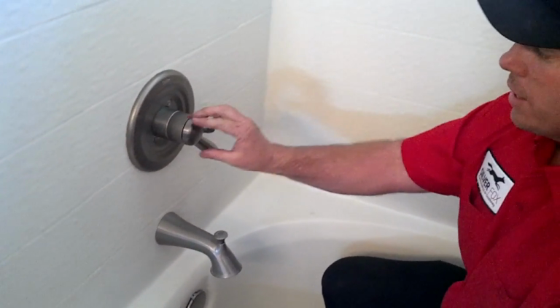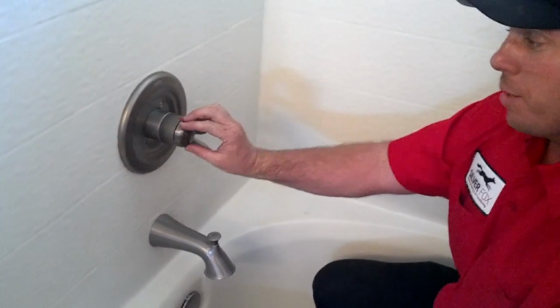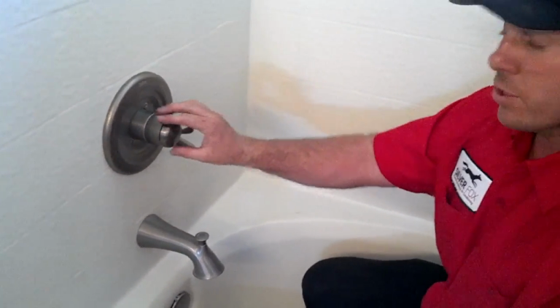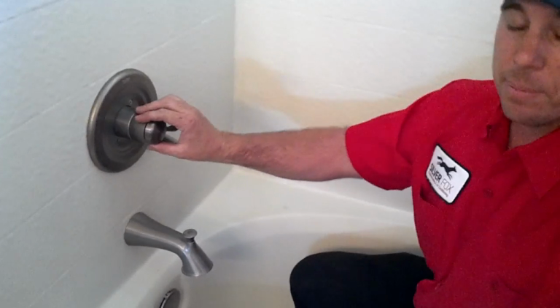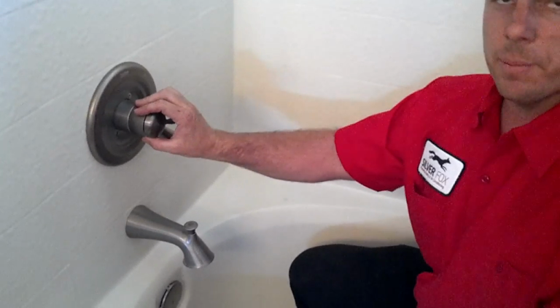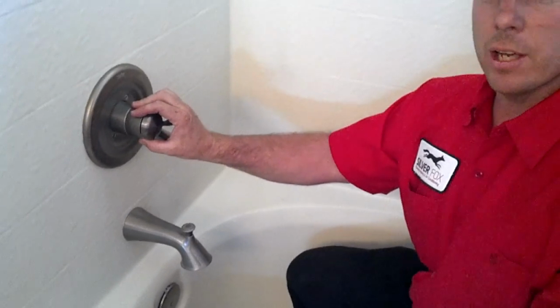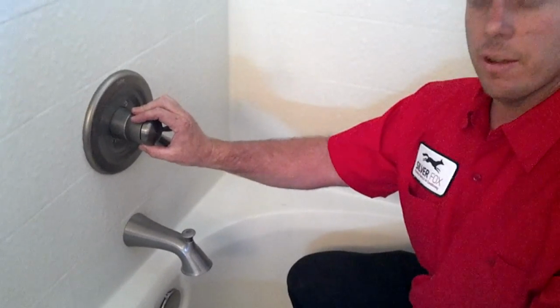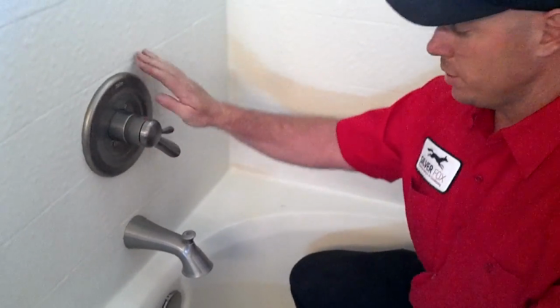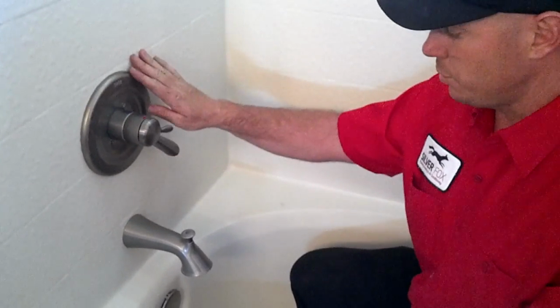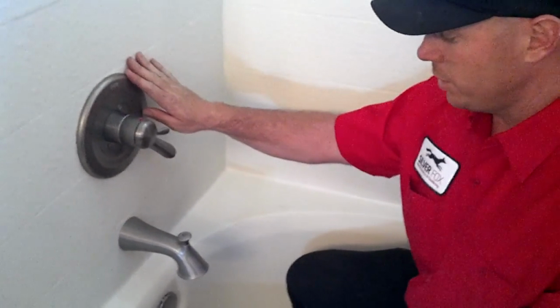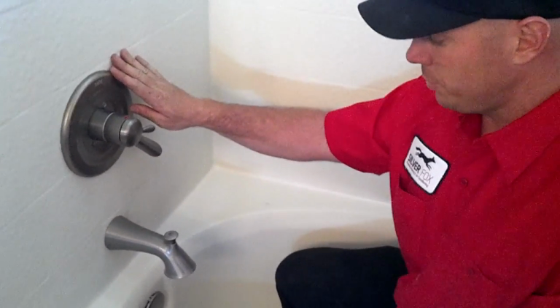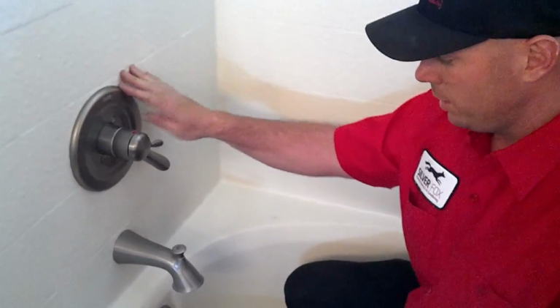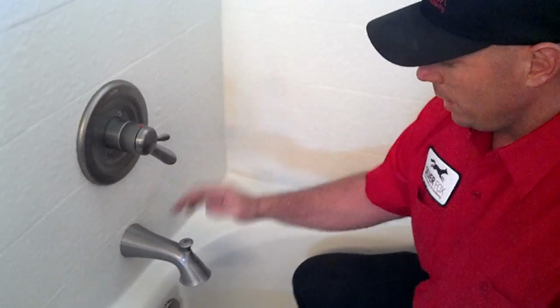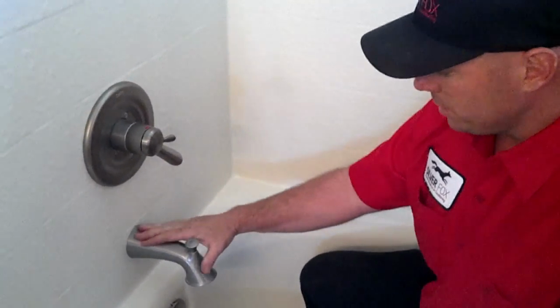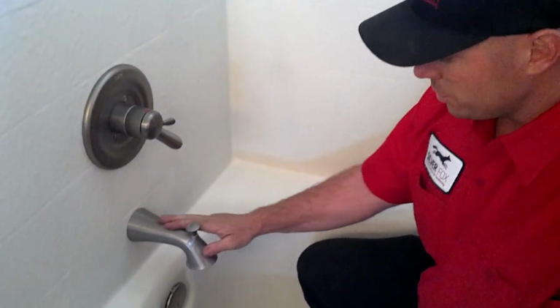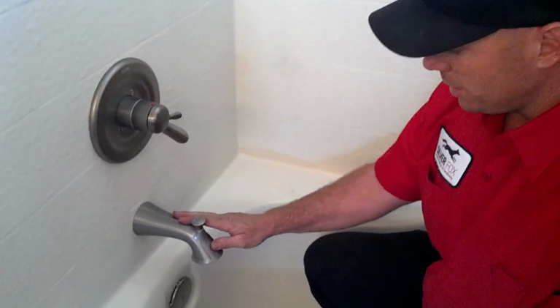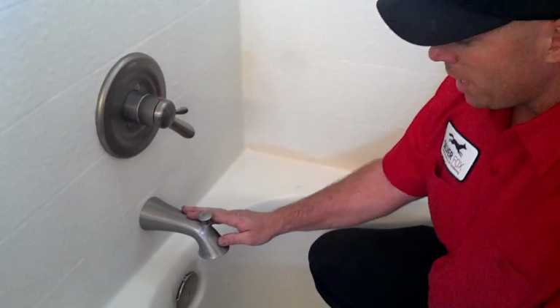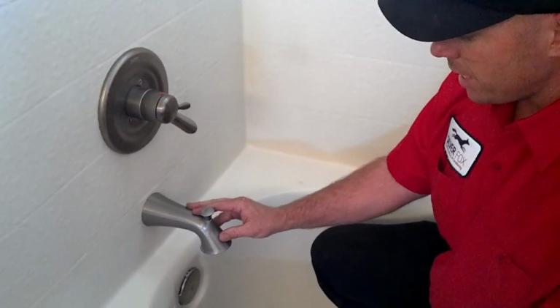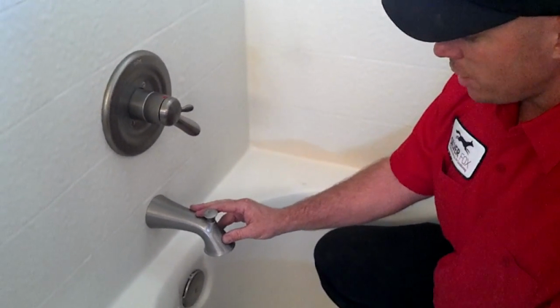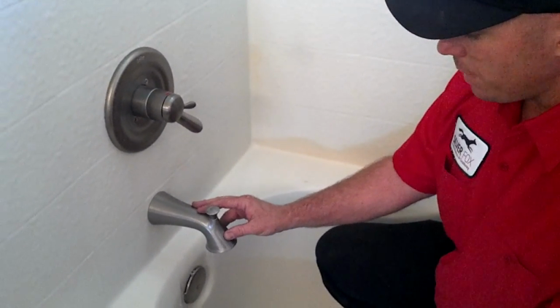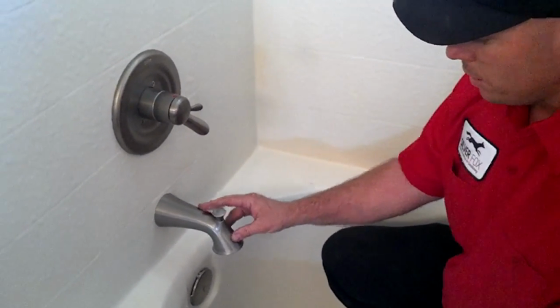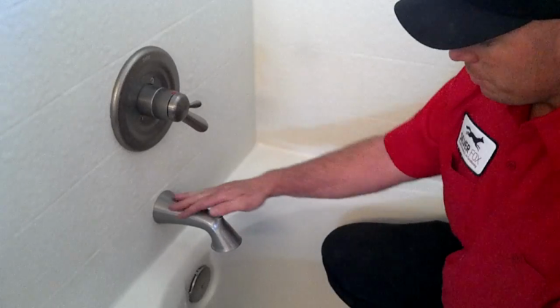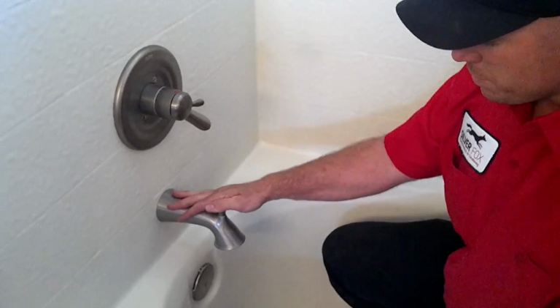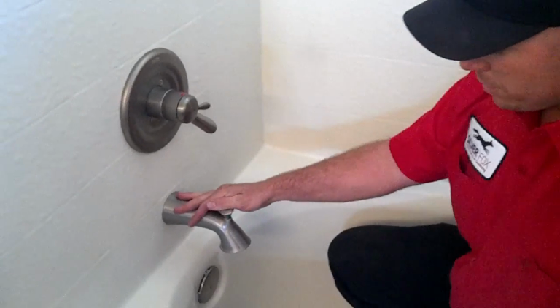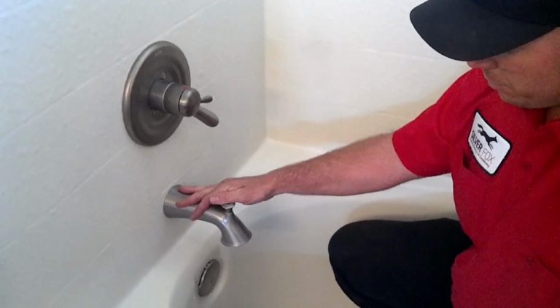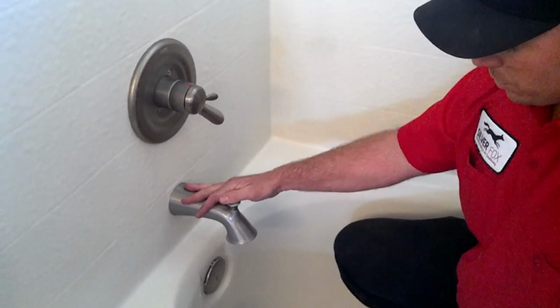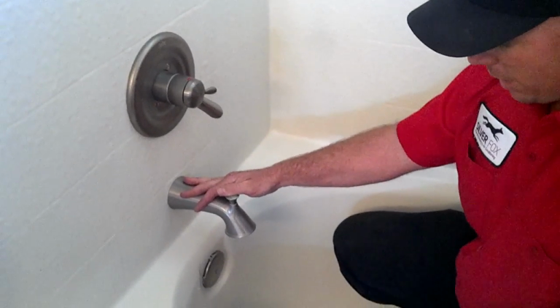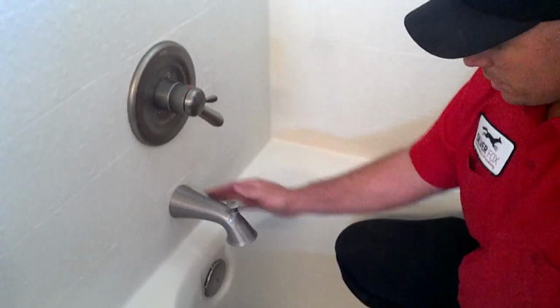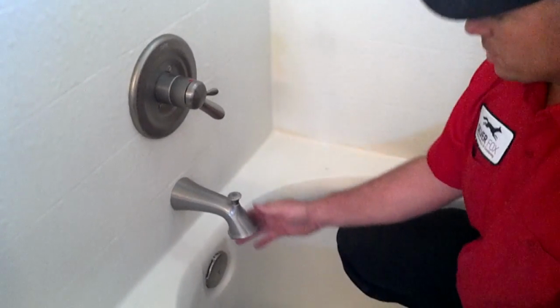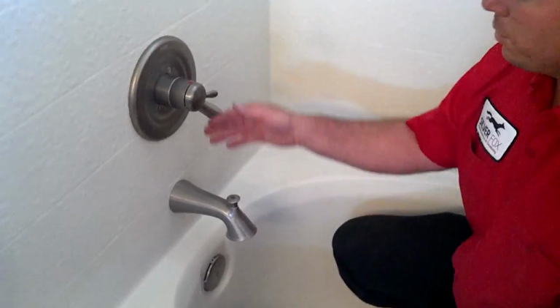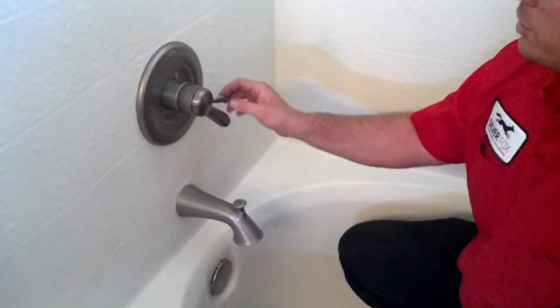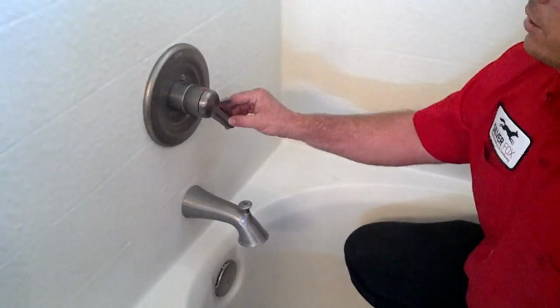The temperature is separate from the on and off, so this is a really good upgrade. And this is your non-standard tub spout, much better than the original types, and this is all brushed nickel.